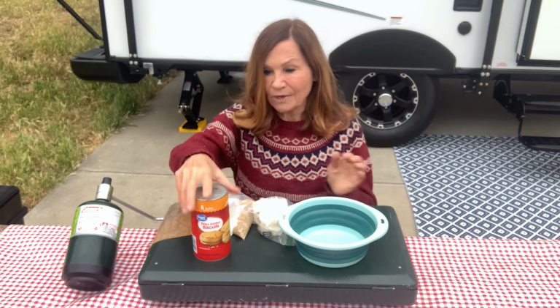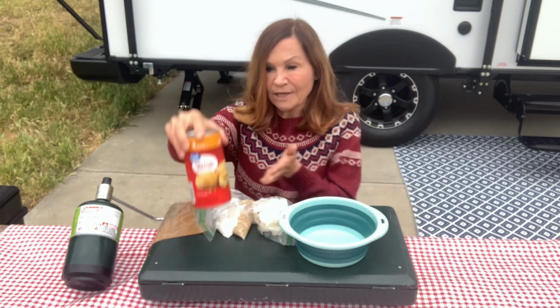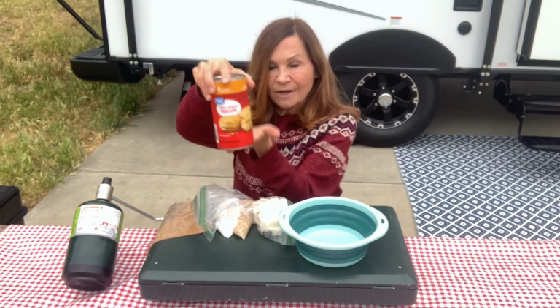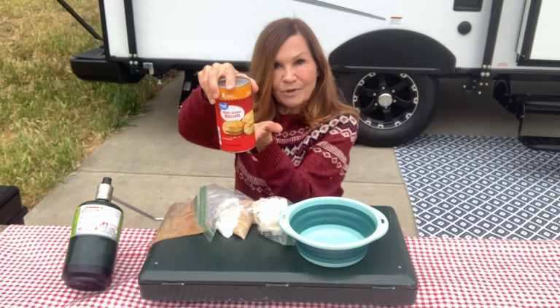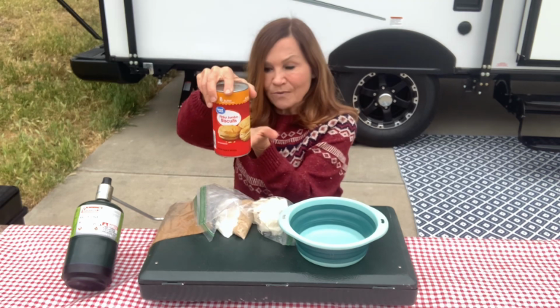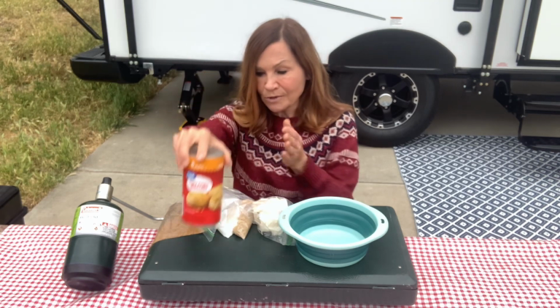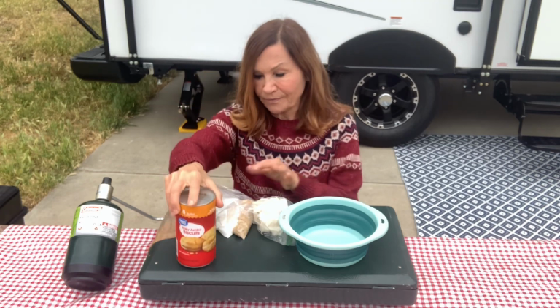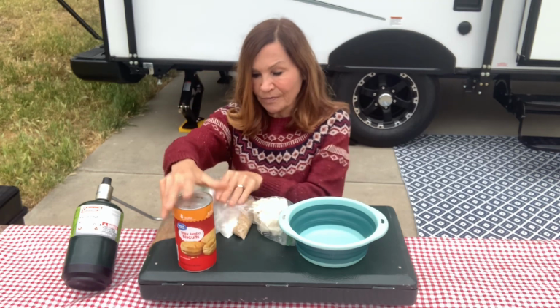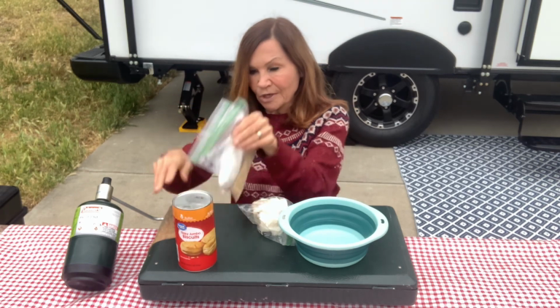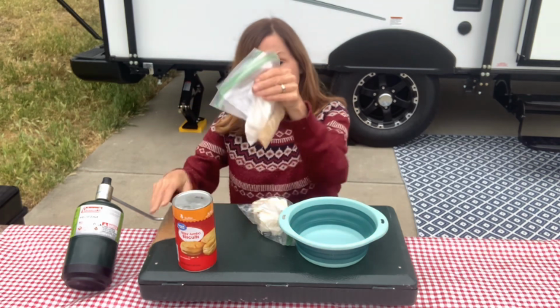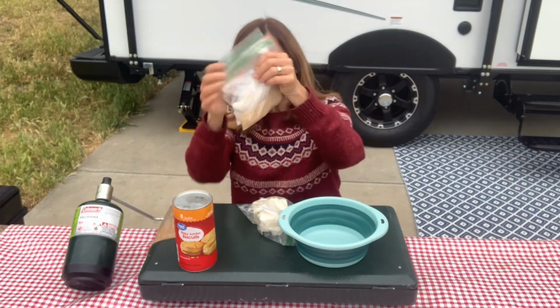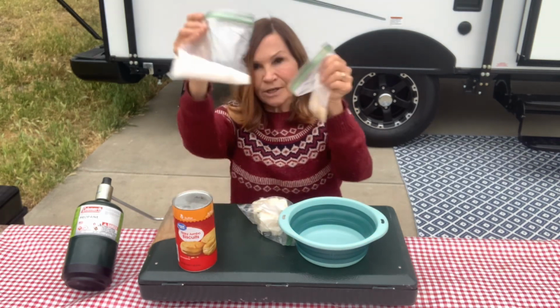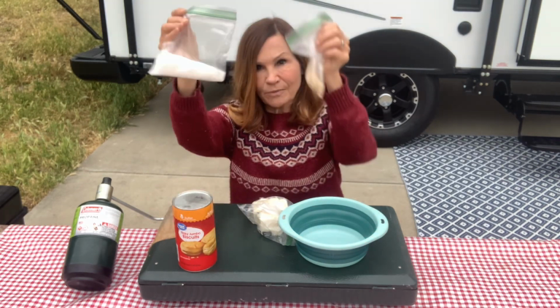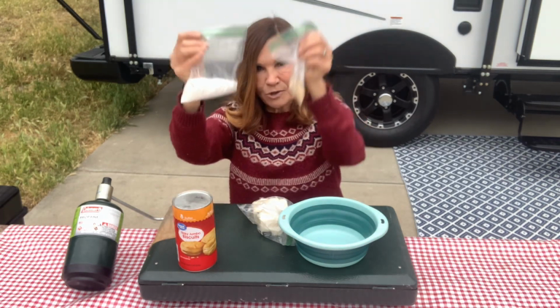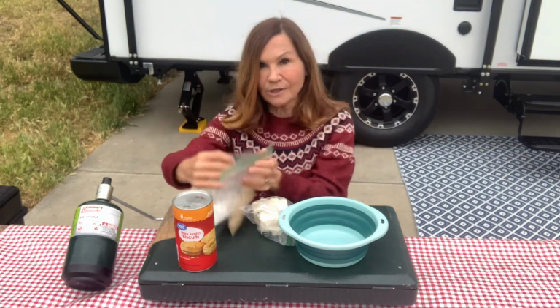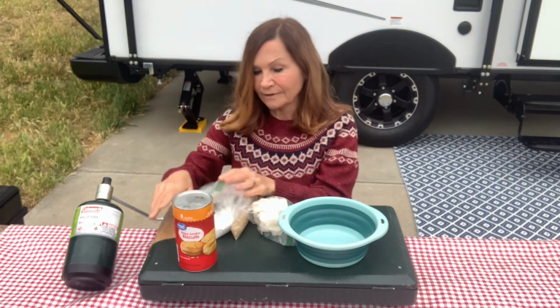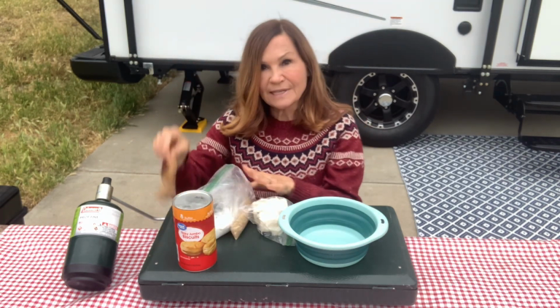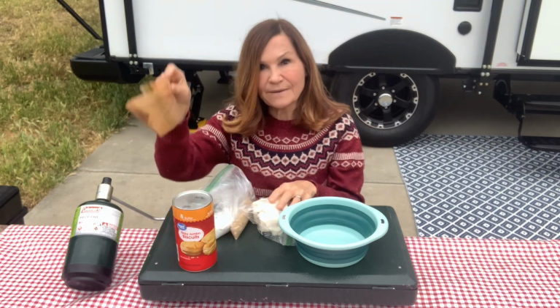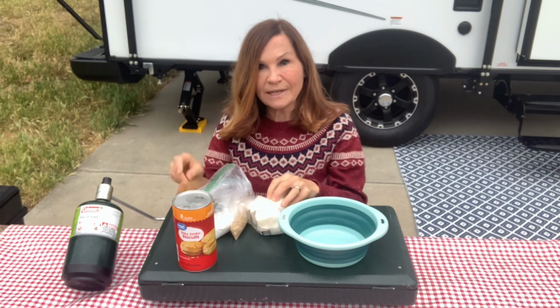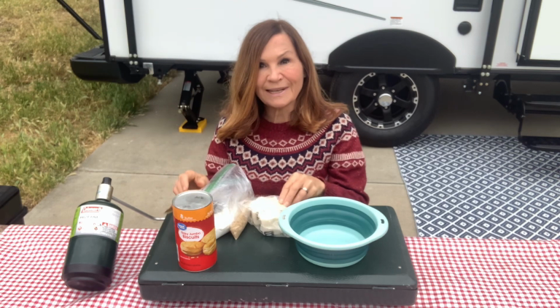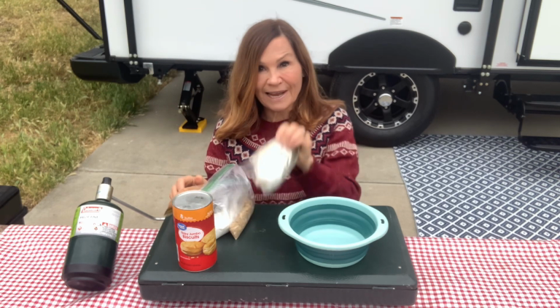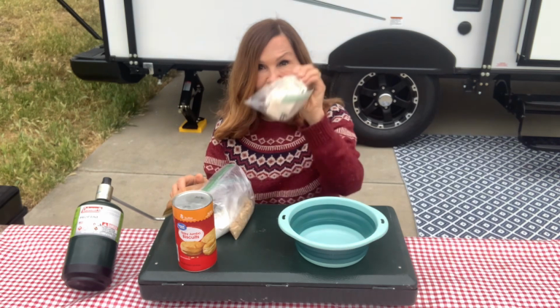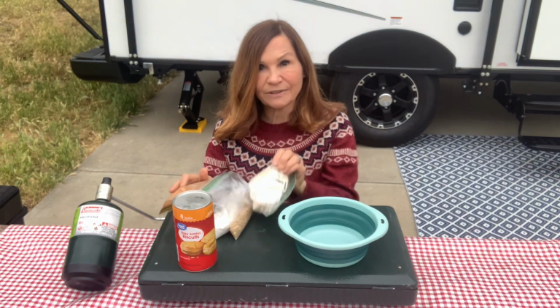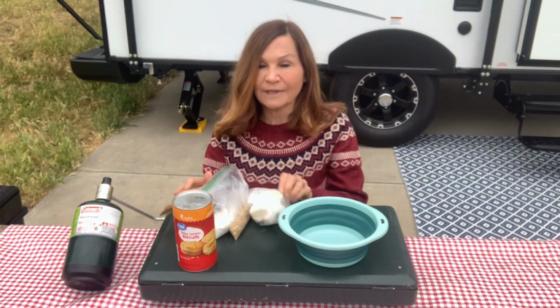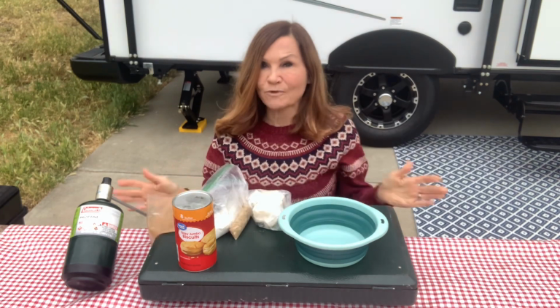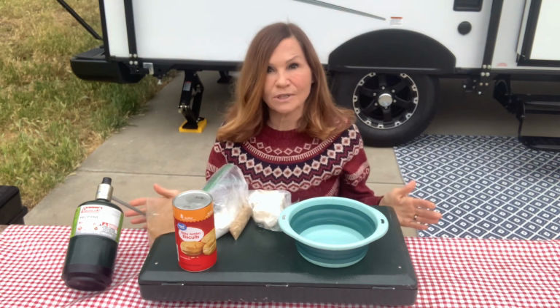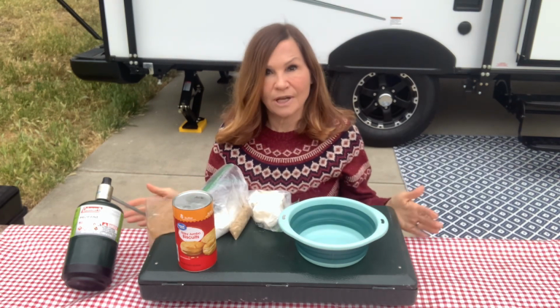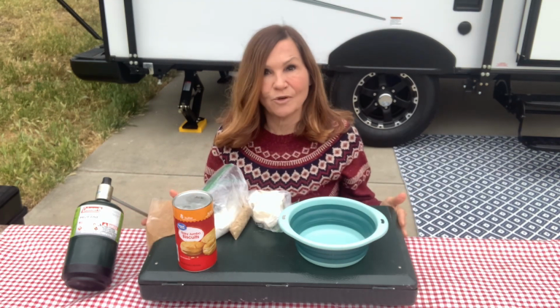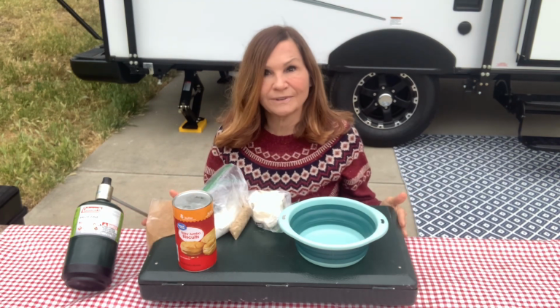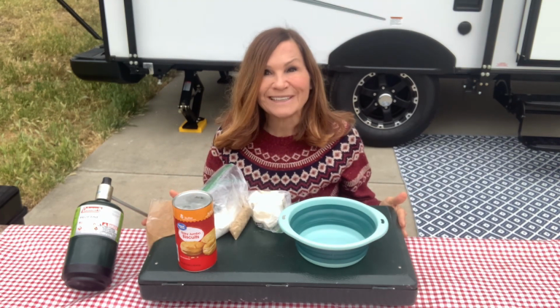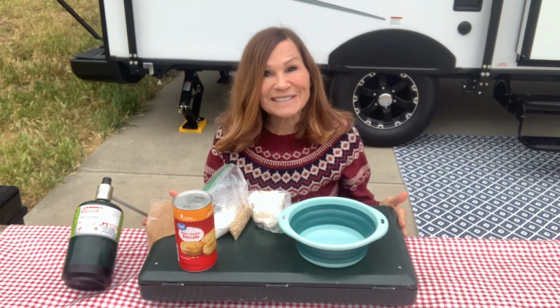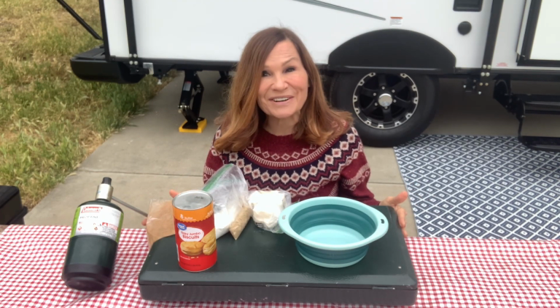You need refrigerated rolls, sugar, brown sugar, cinnamon and butter and of course a stove. So let's get started.